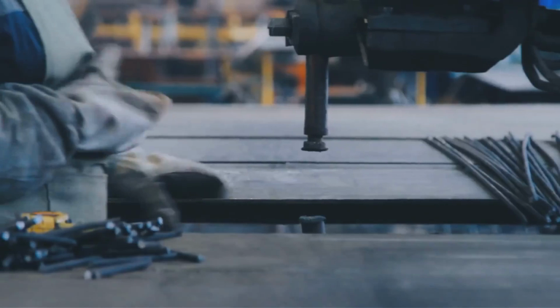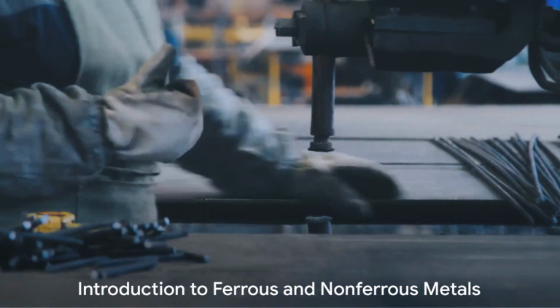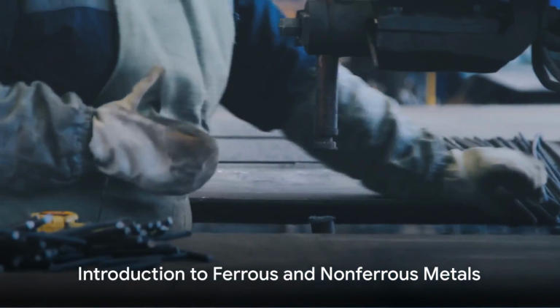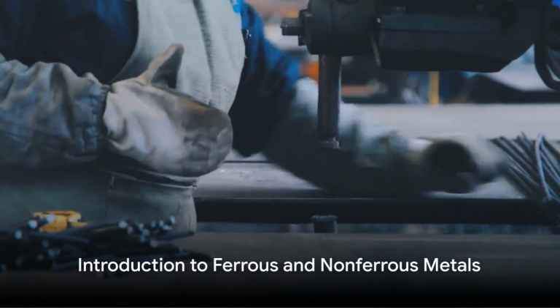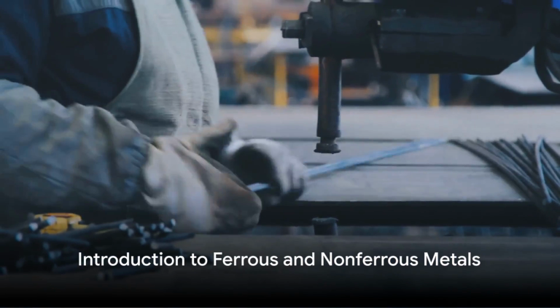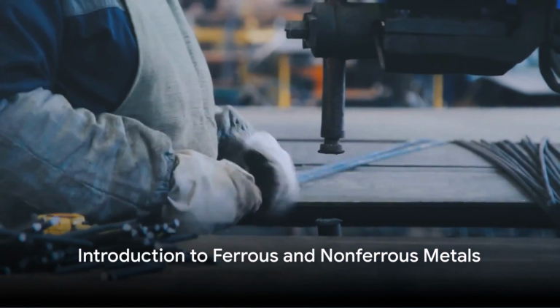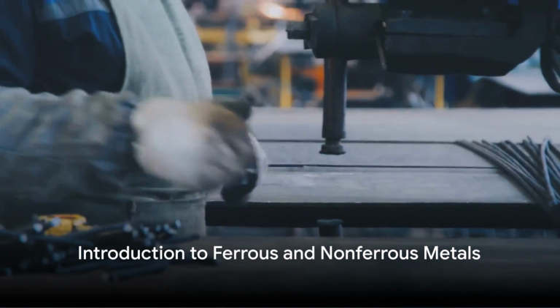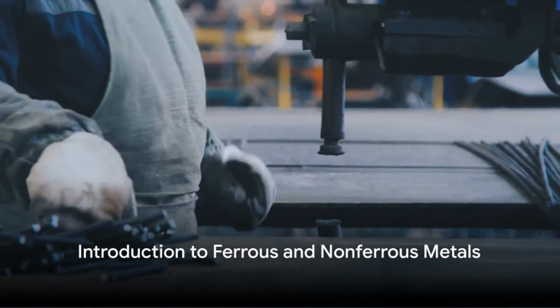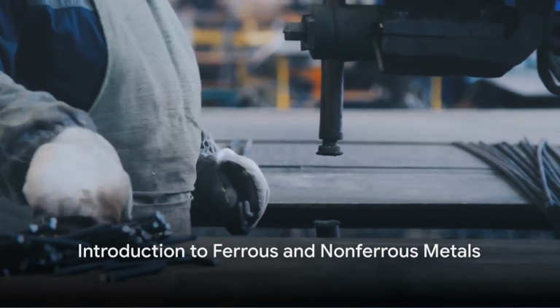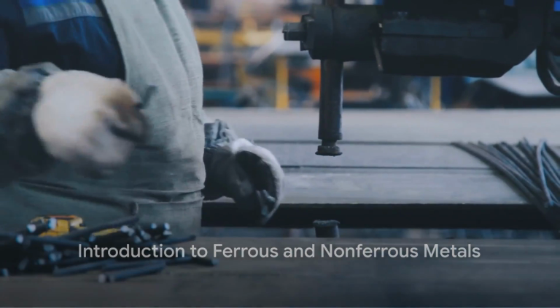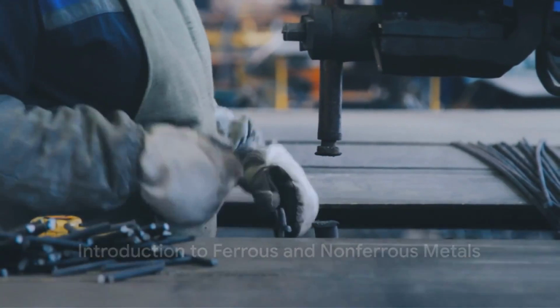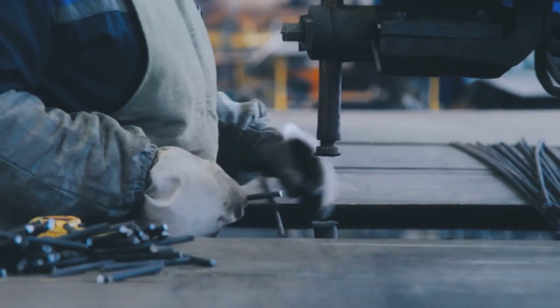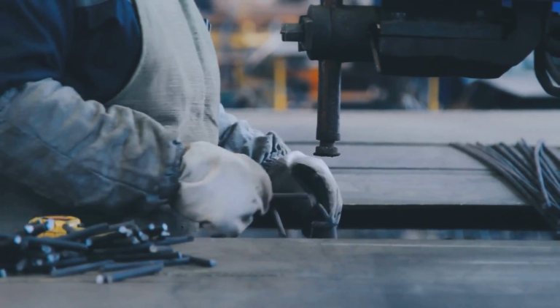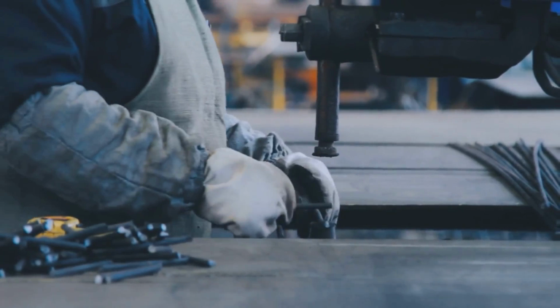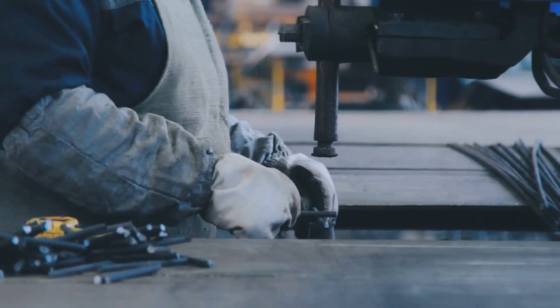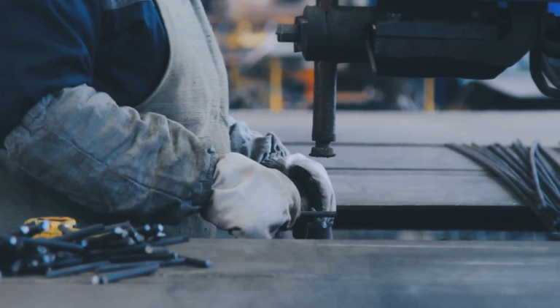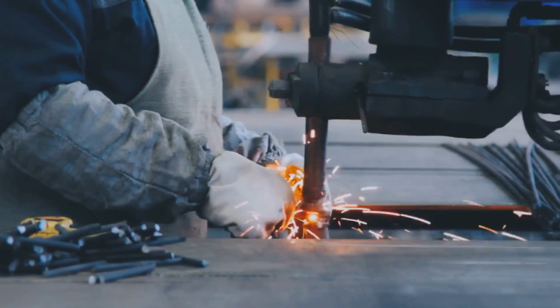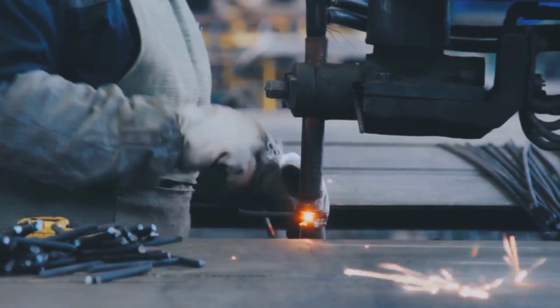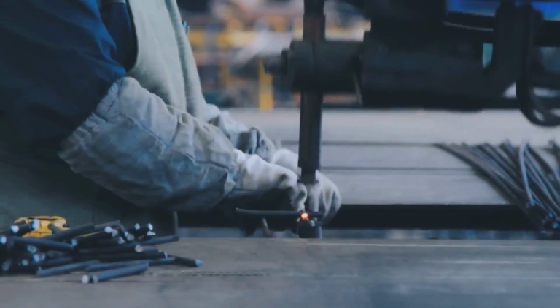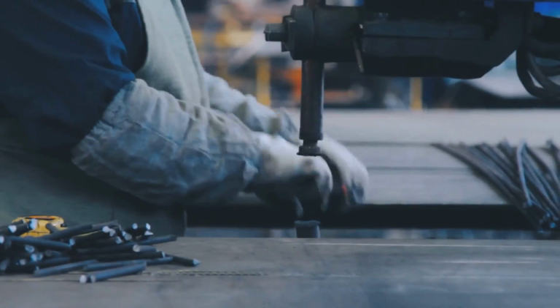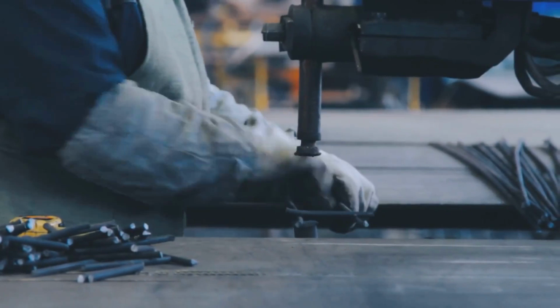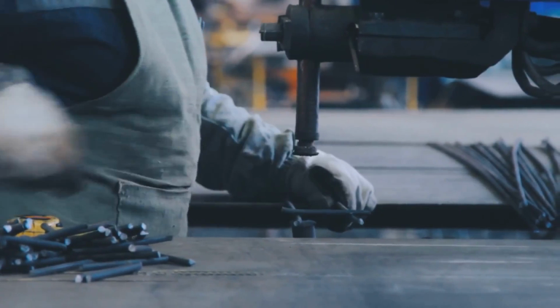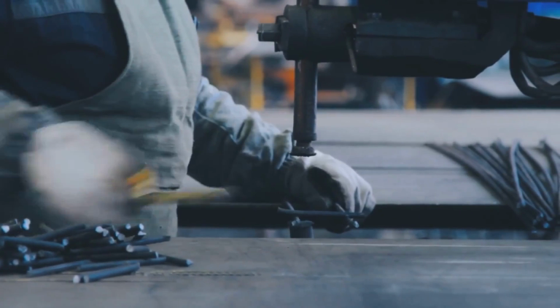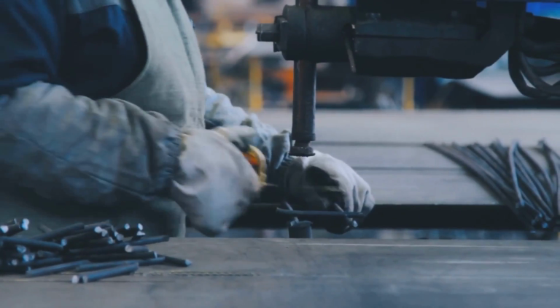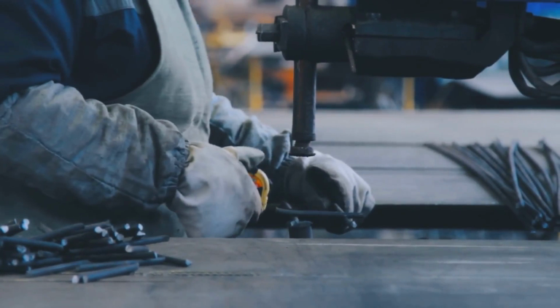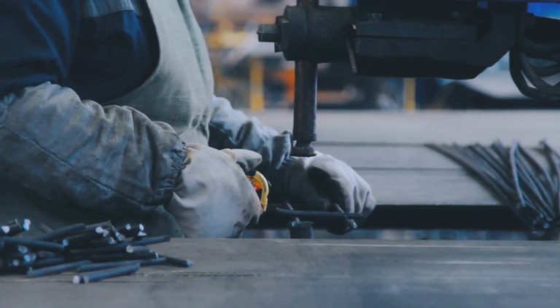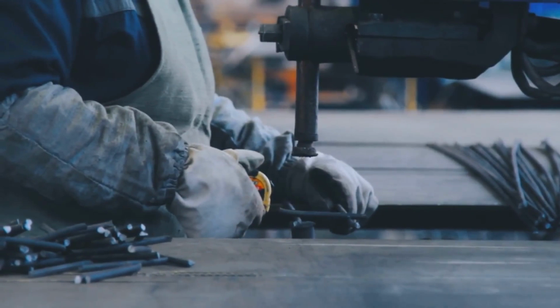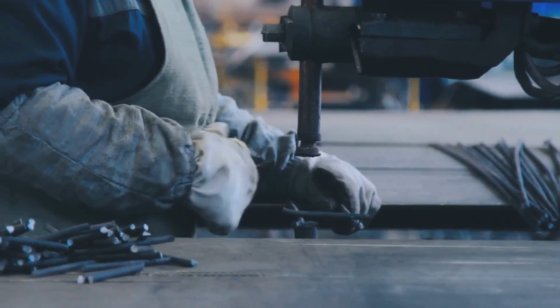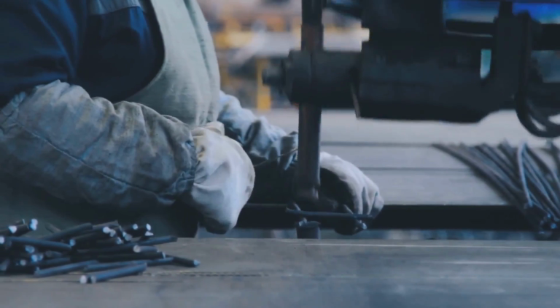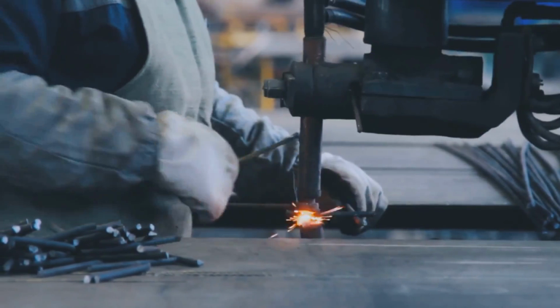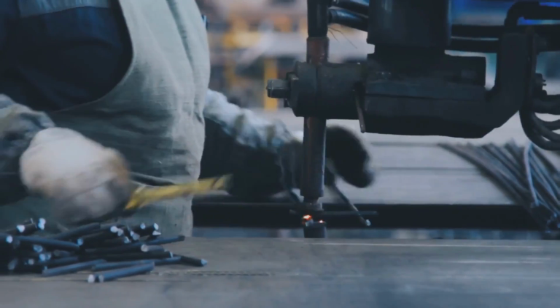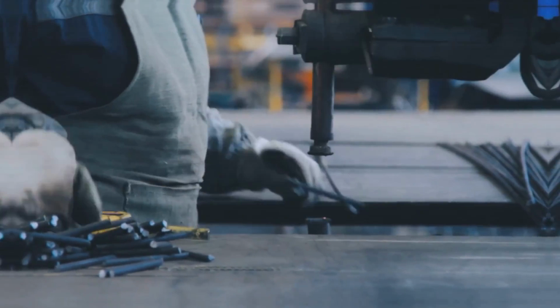Have you ever pondered the difference between ferrous and non-ferrous metals? It might seem like a trivial question, but the answer carries significant implications for the fields of engineering, construction, and recycling.